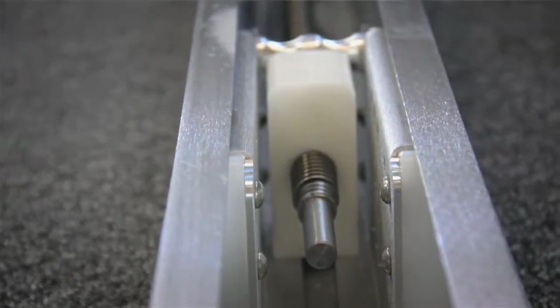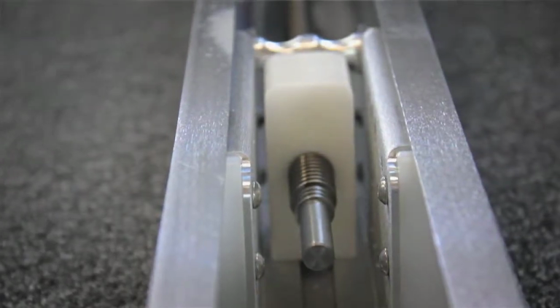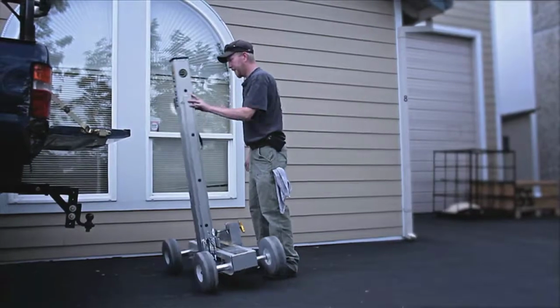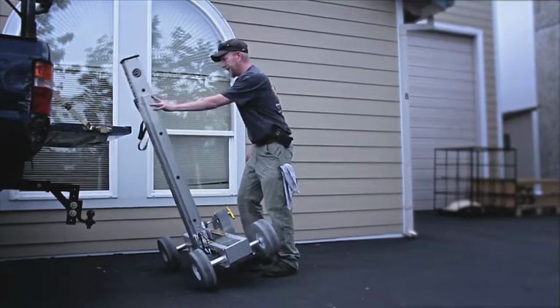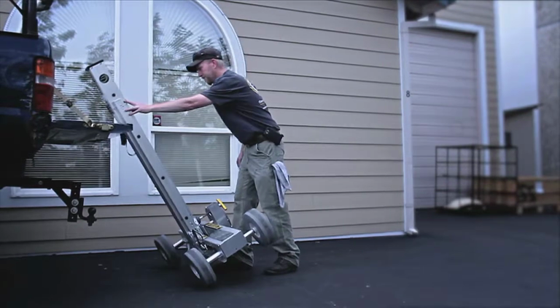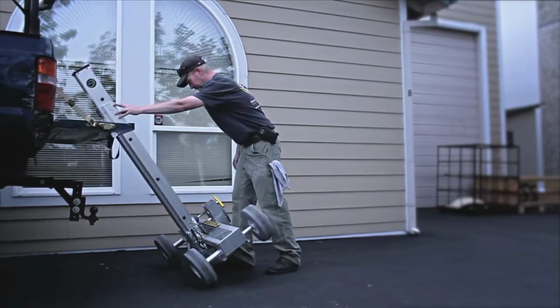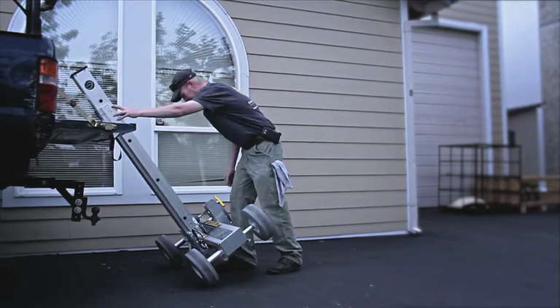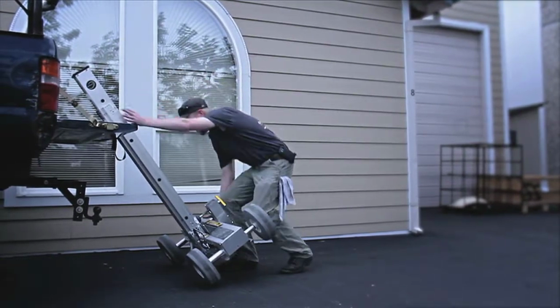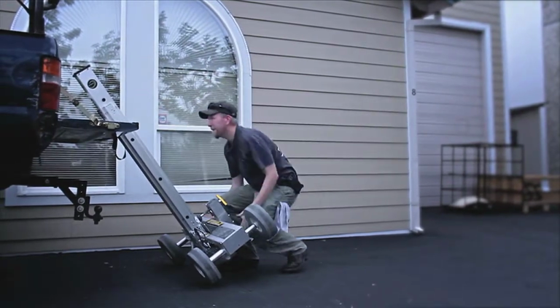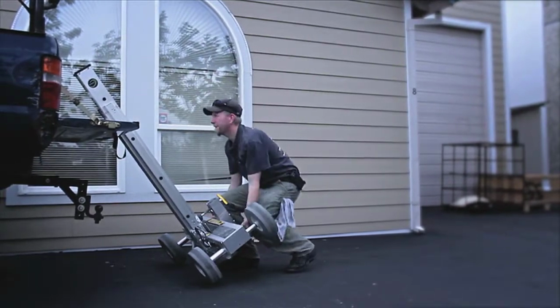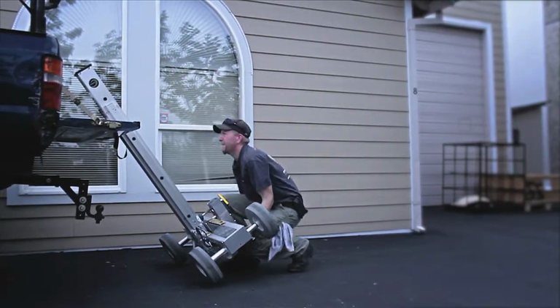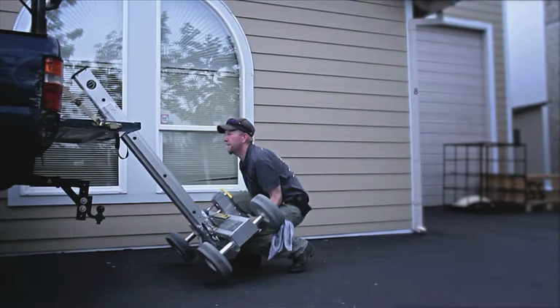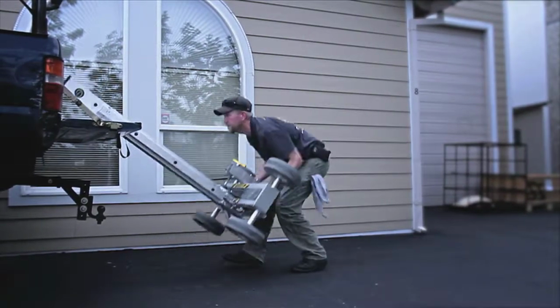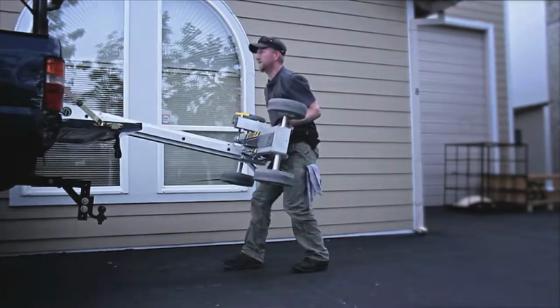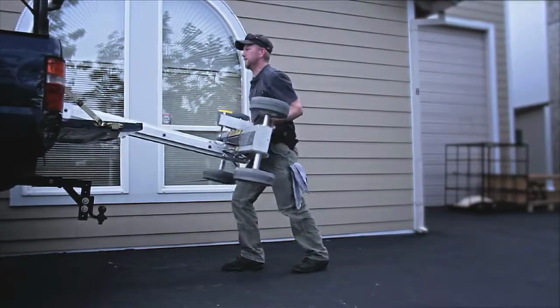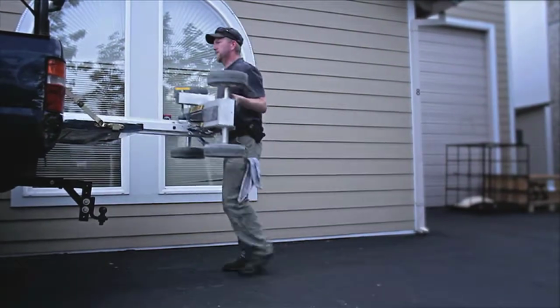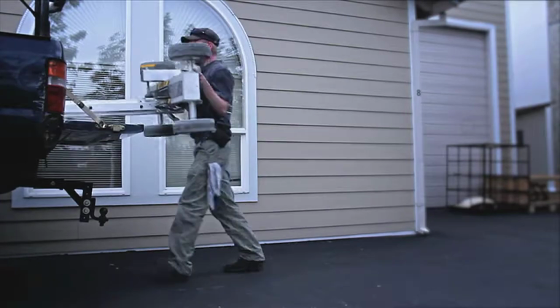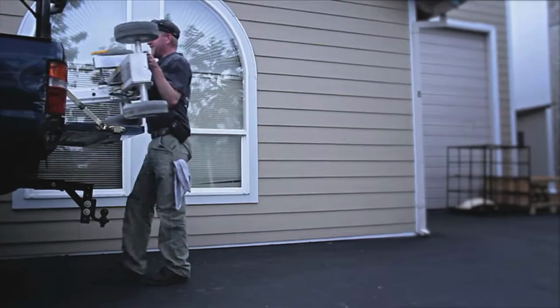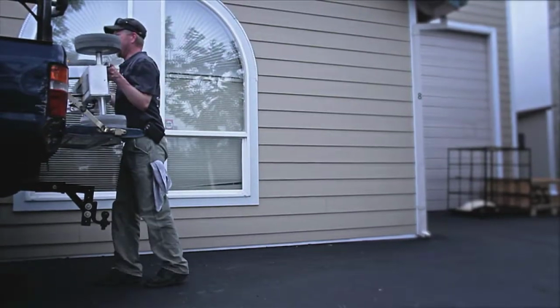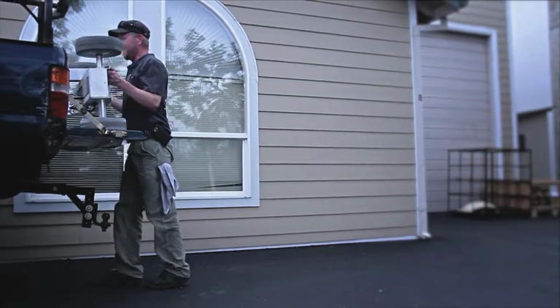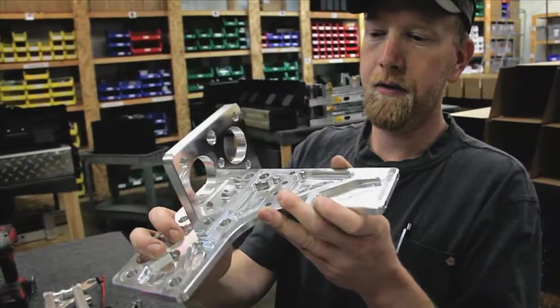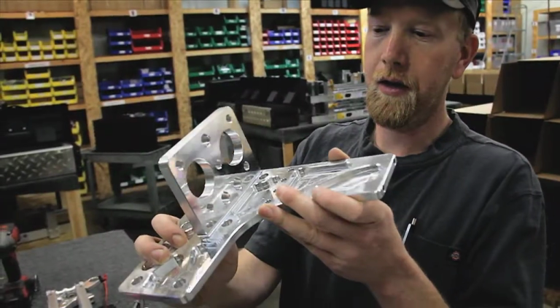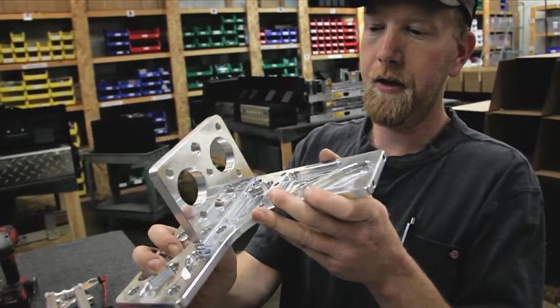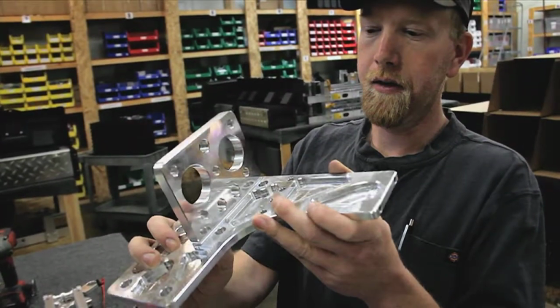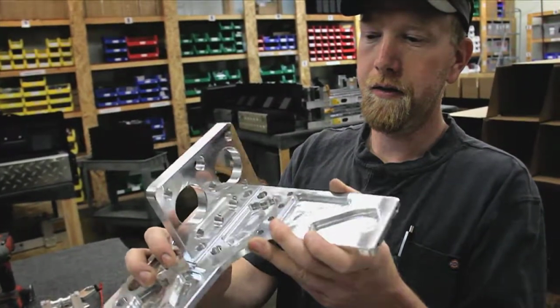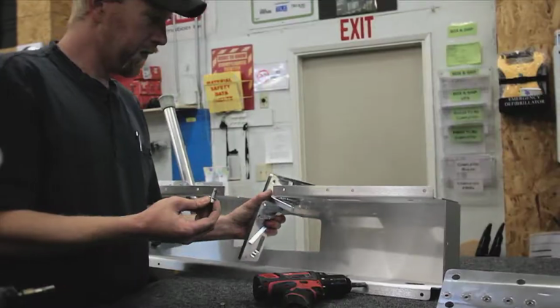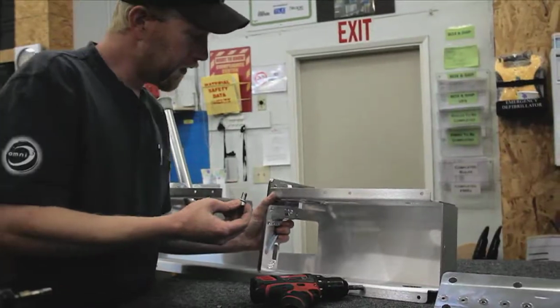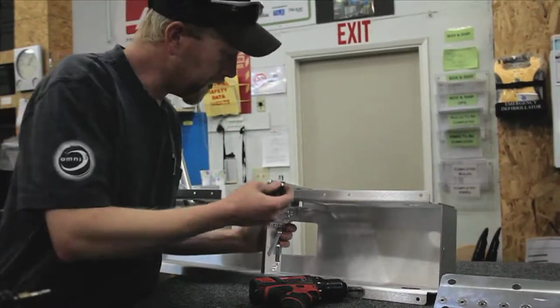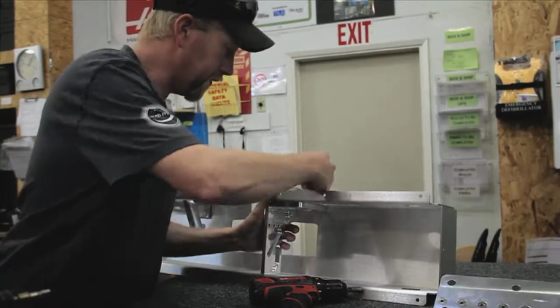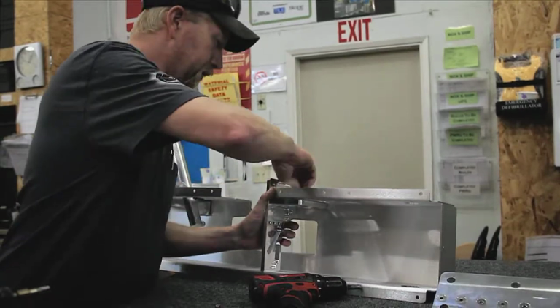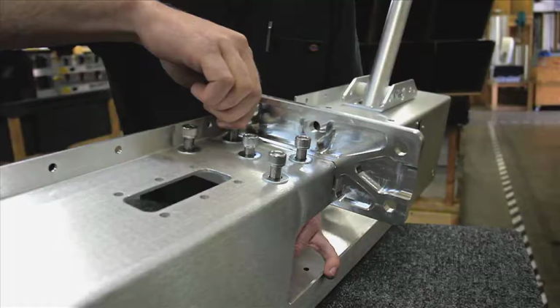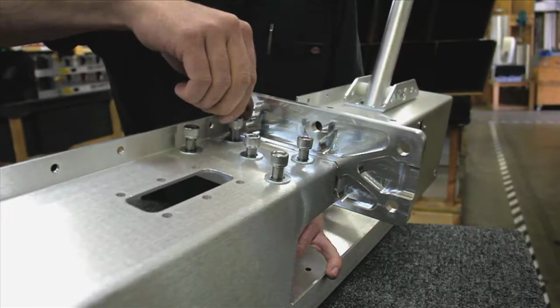Weighing in at under 75 pounds, you can easily transport the ProLift to any job site. The solid aluminum chassis is both lightweight and strong, internally reinforced with half-inch thick aluminum stress distribution plates for unbelievable strength and durability.